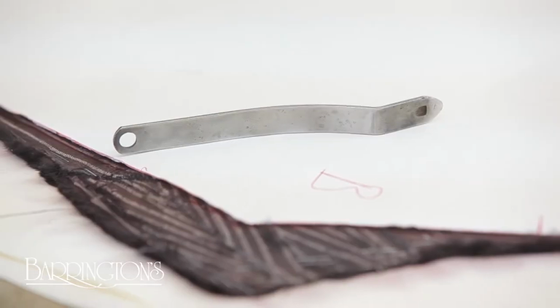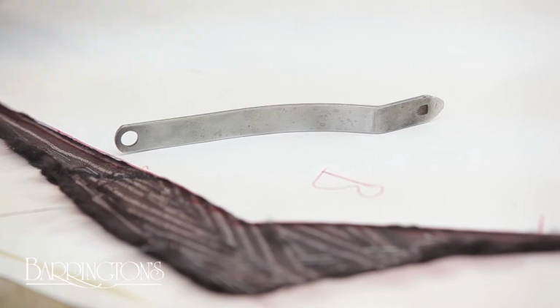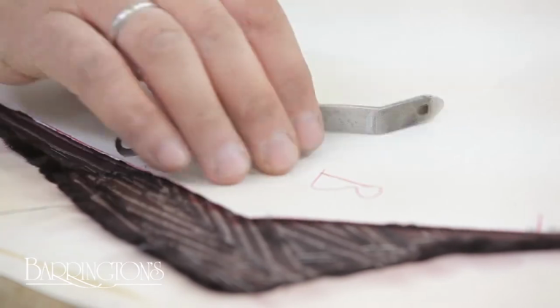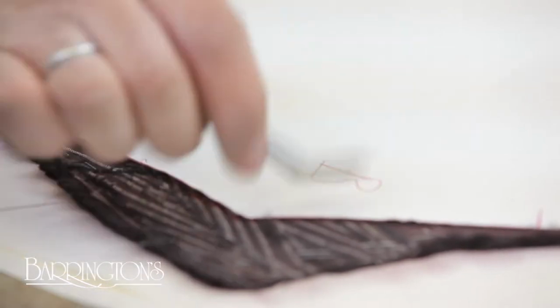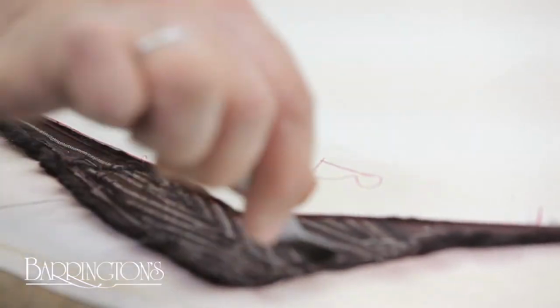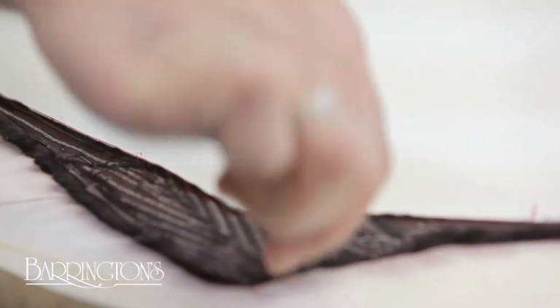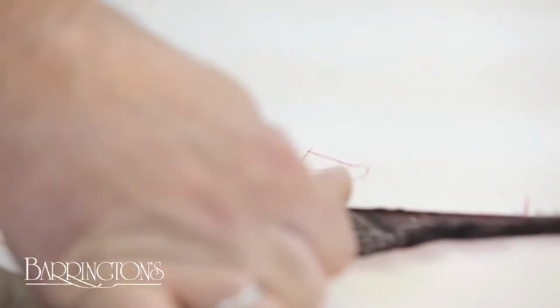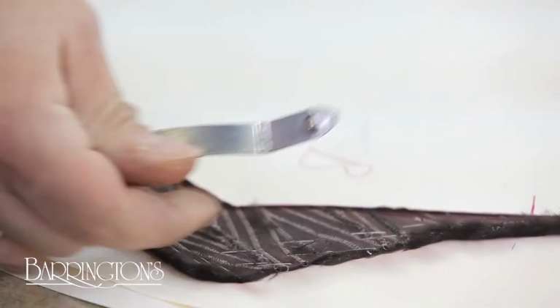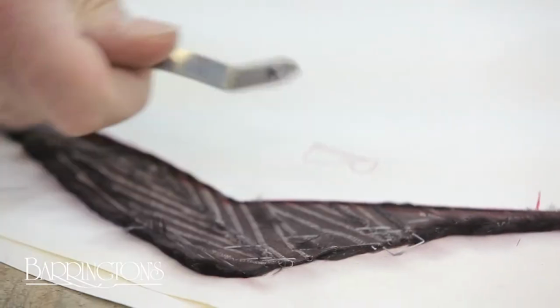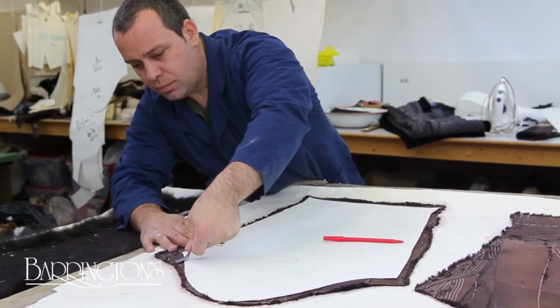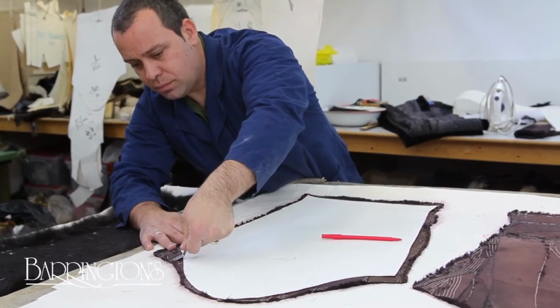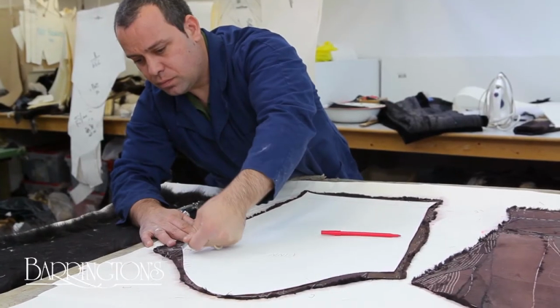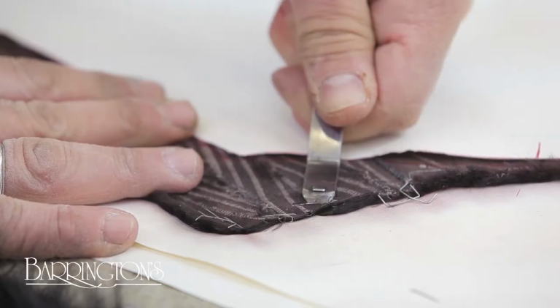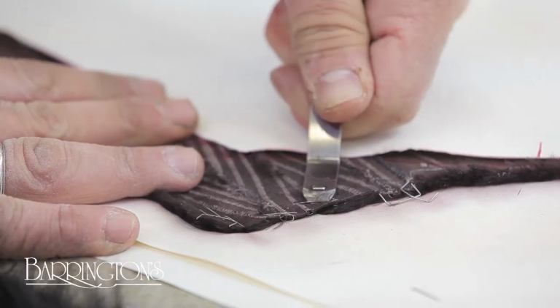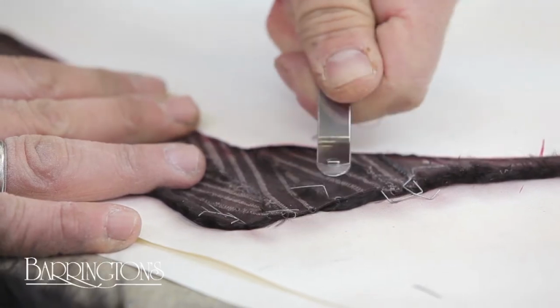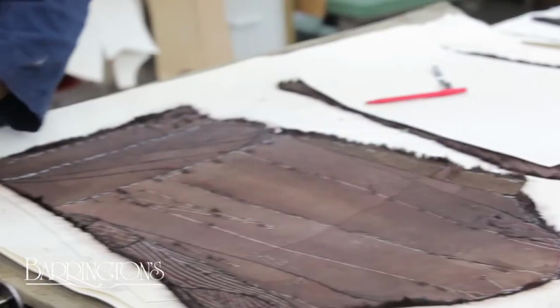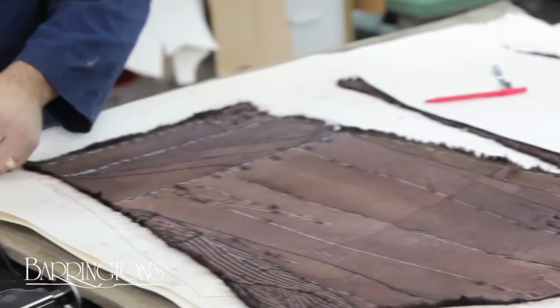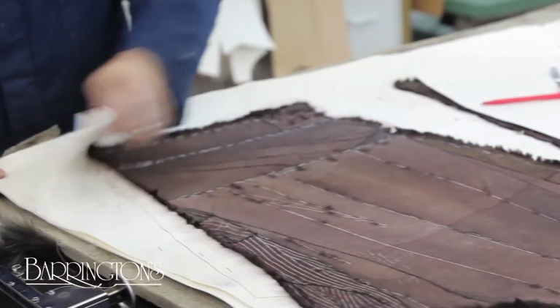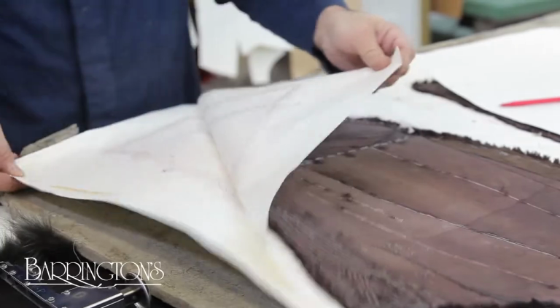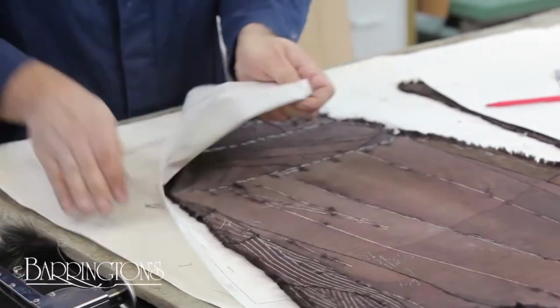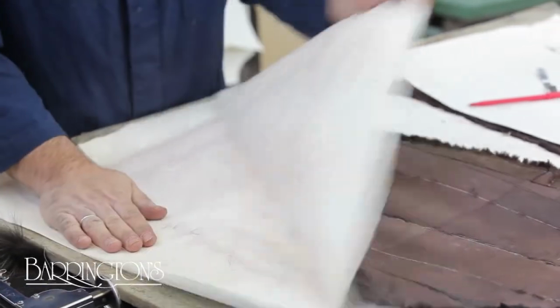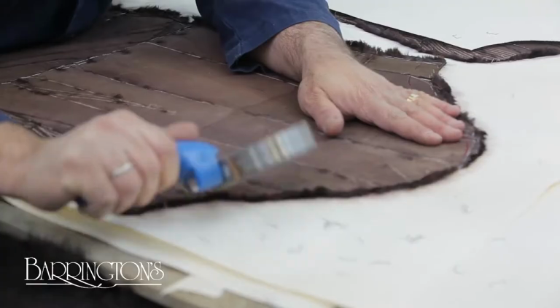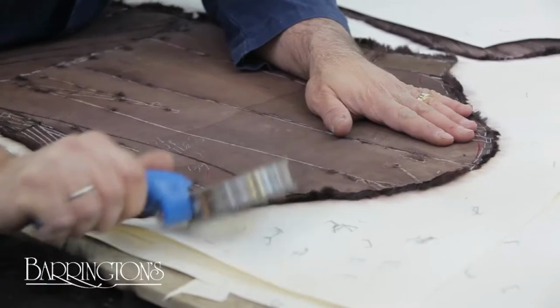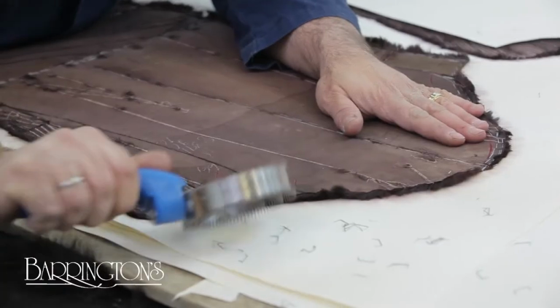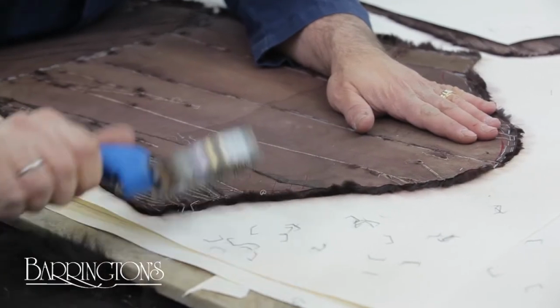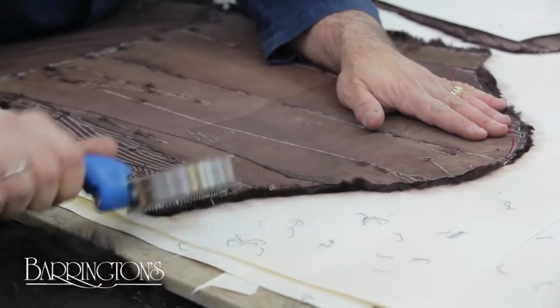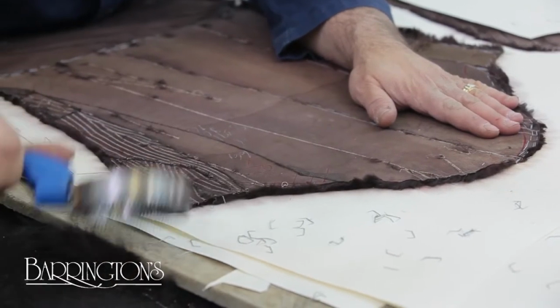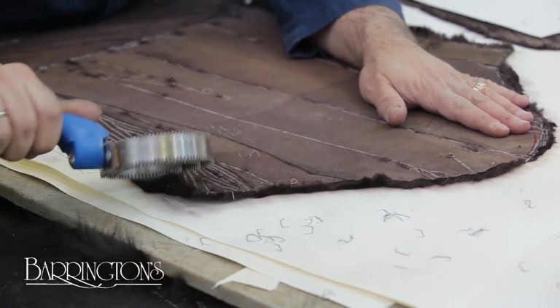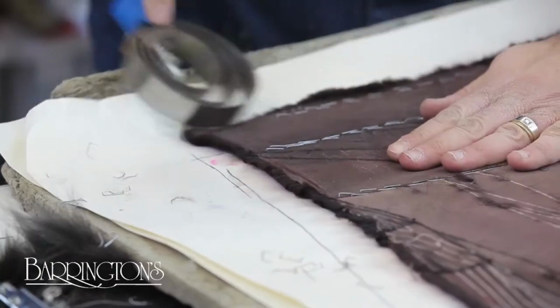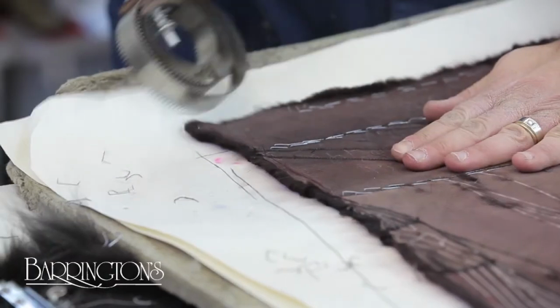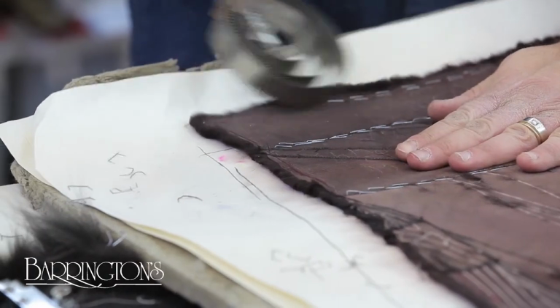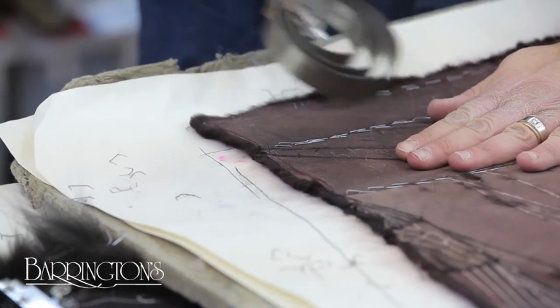A special tool is used to loosen the staples from the edge of the fur. Lifting the paper releases all of the staples, and another tool helps make sure none are left behind.